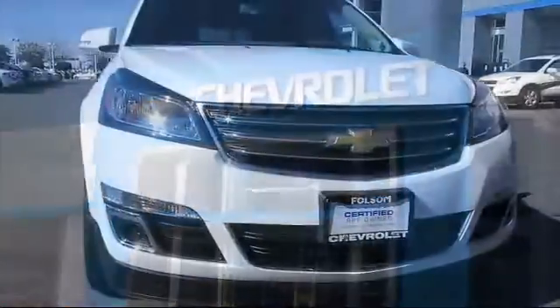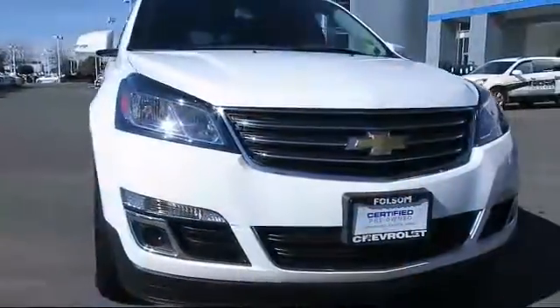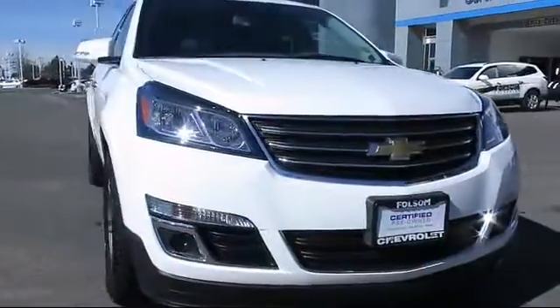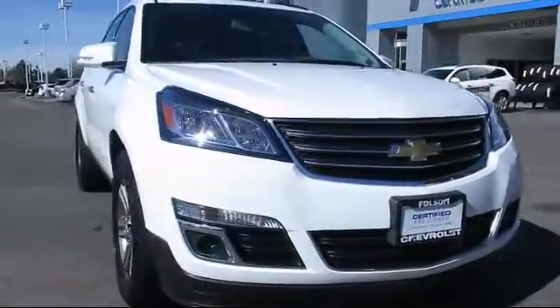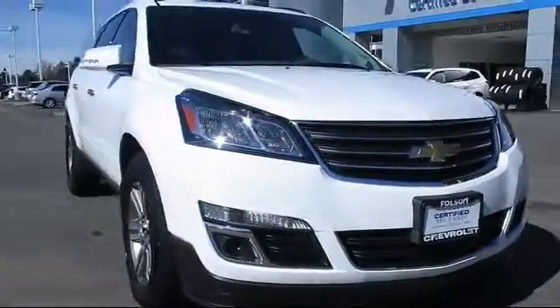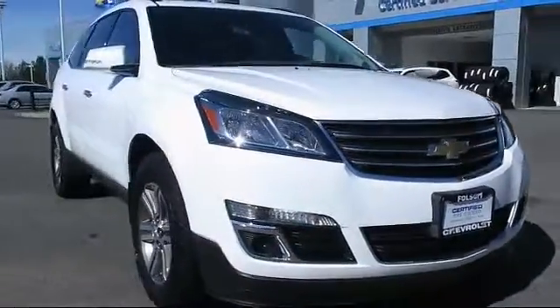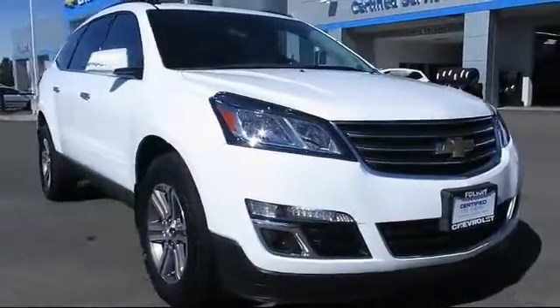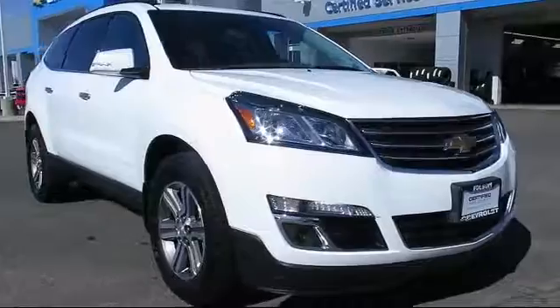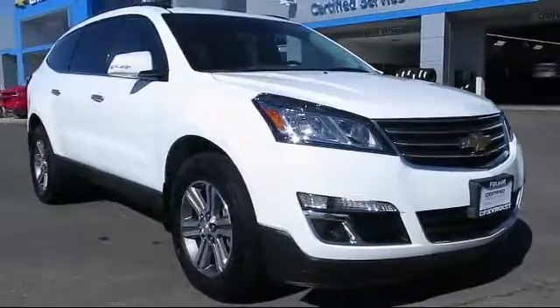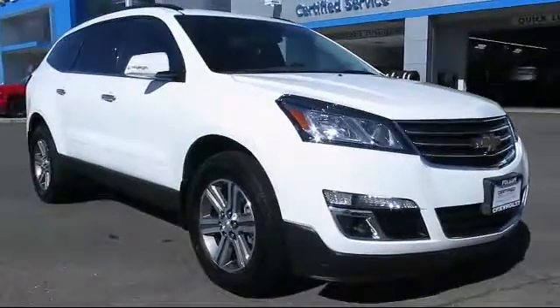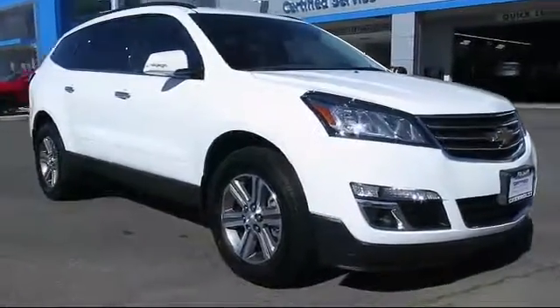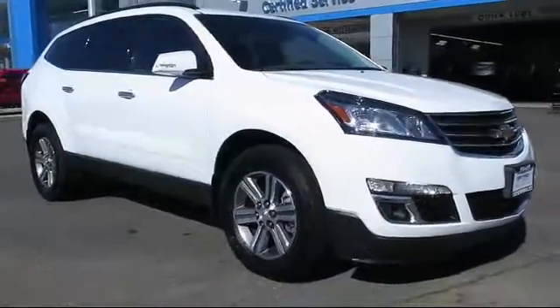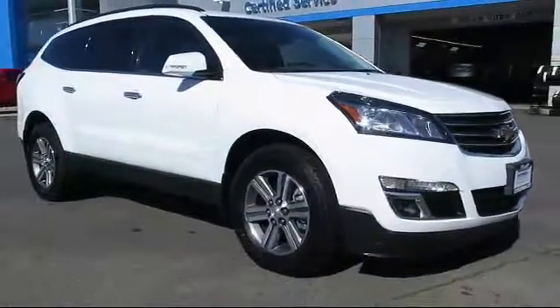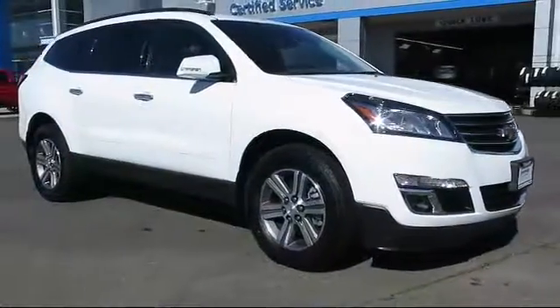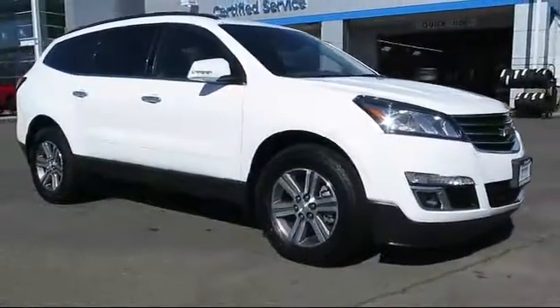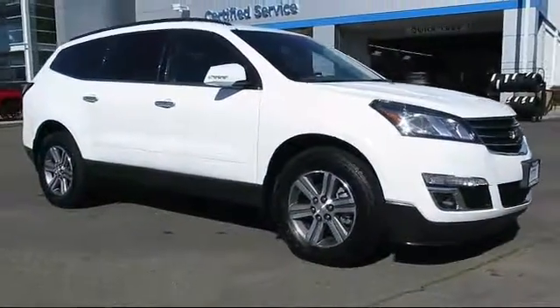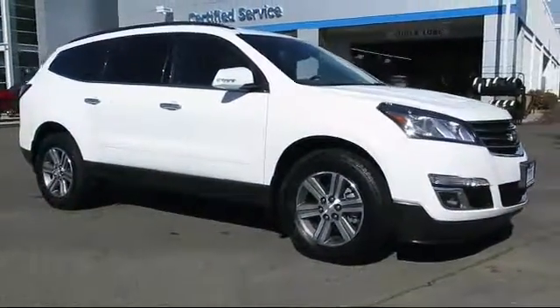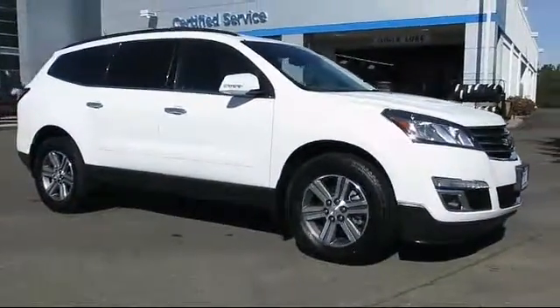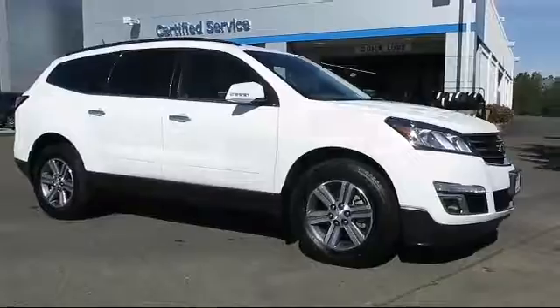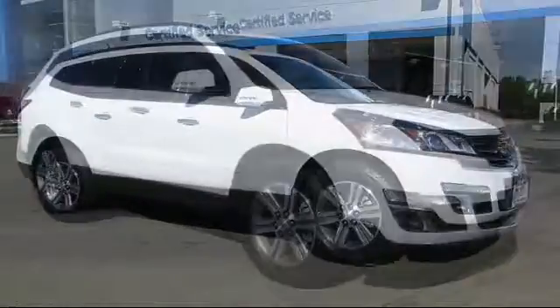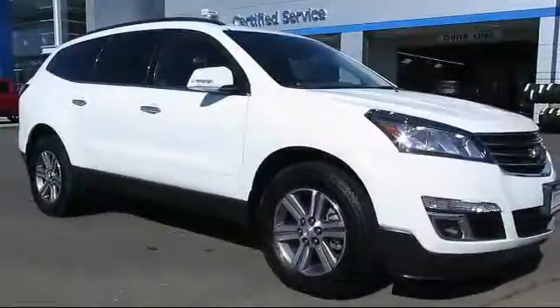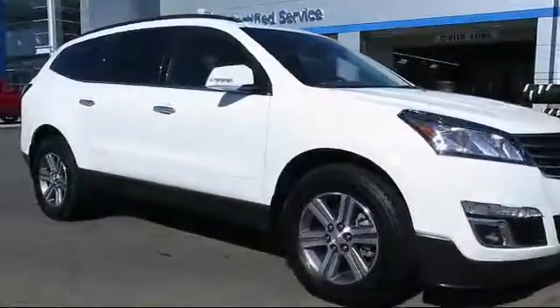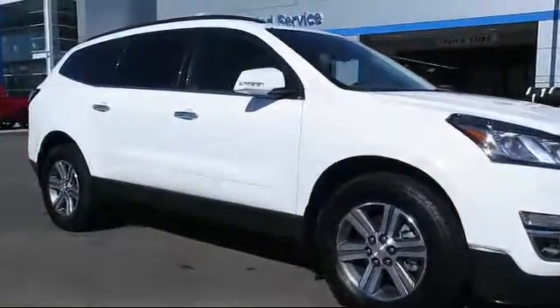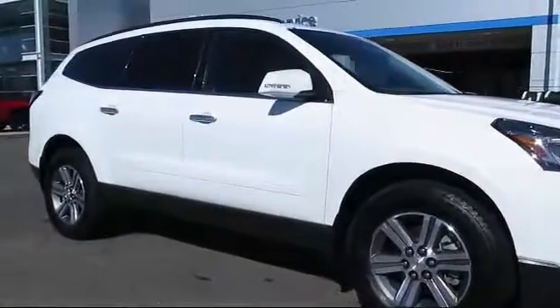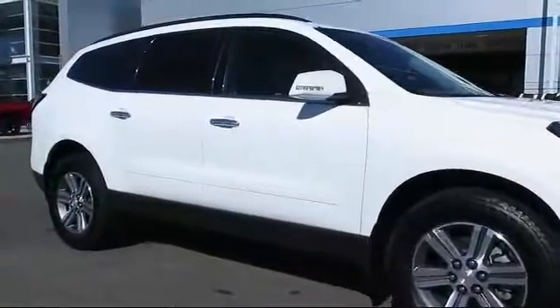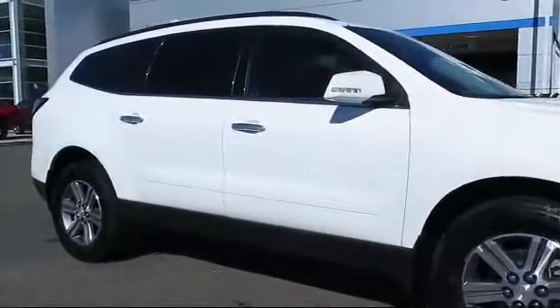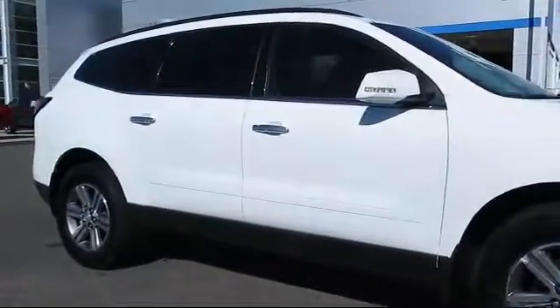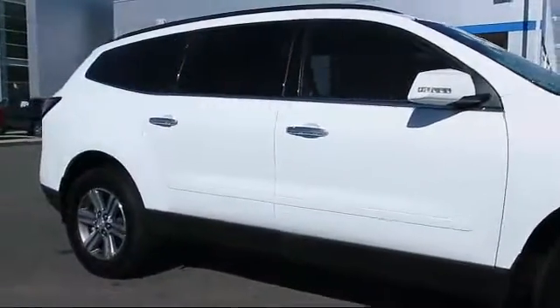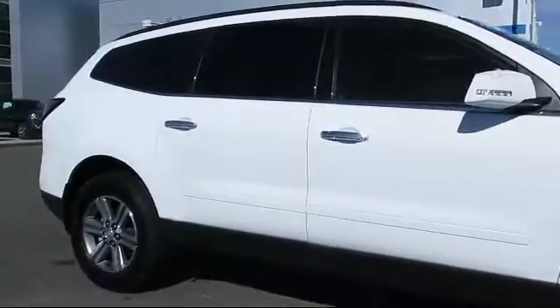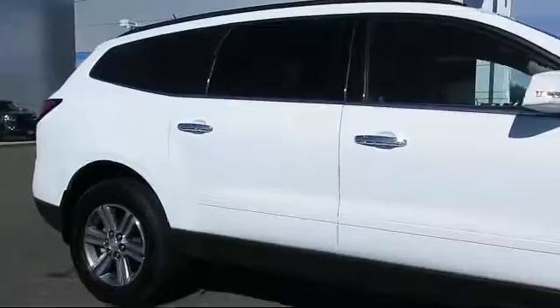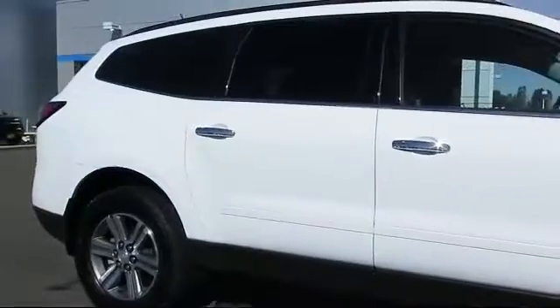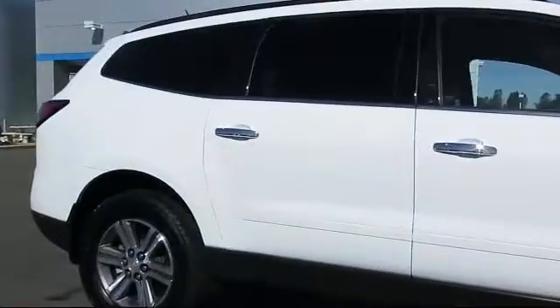Here's another example of a great Folsom Chevy vehicle, and it comes equipped with Sirius XM Satellite Radio, a backup camera, alloy wheels, privacy glass, Bluetooth smartphone integration, and a rear spoiler.